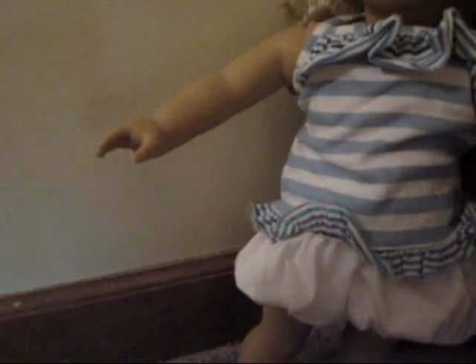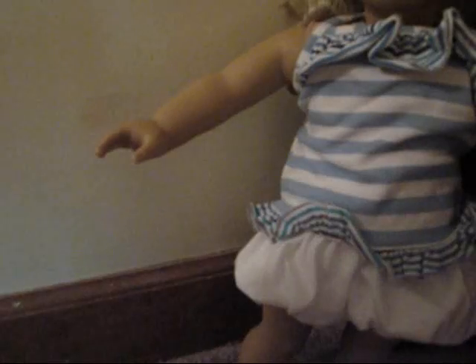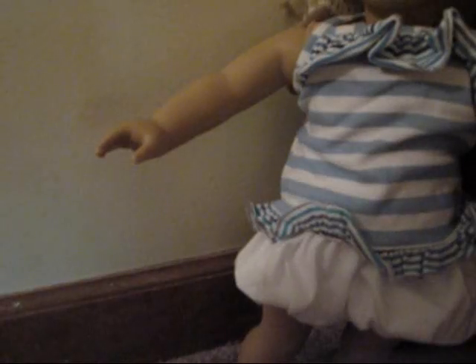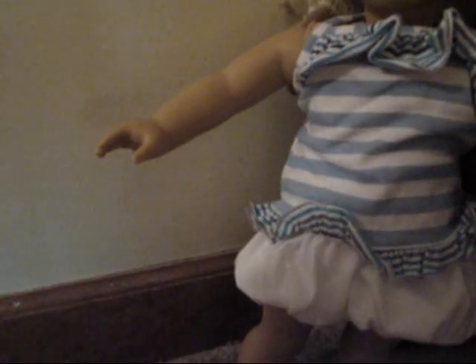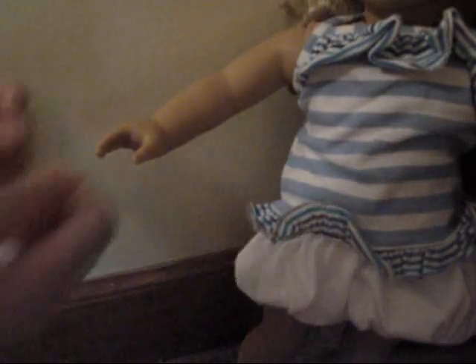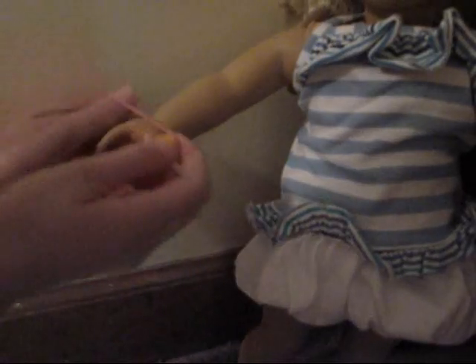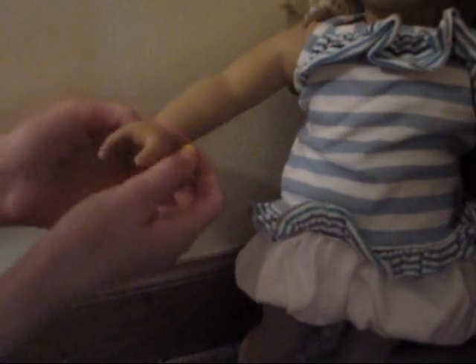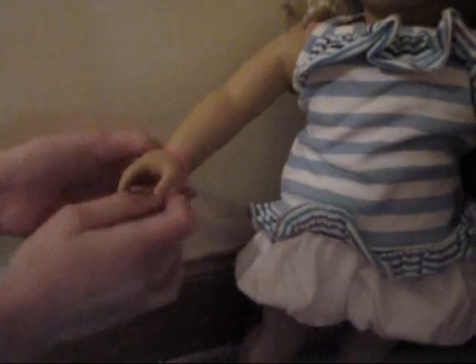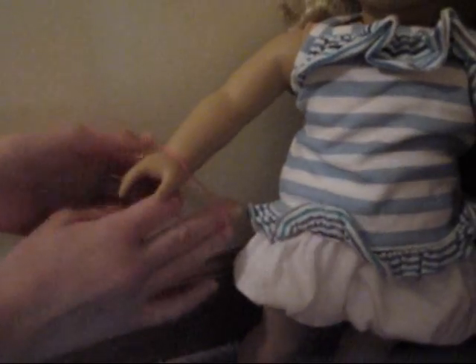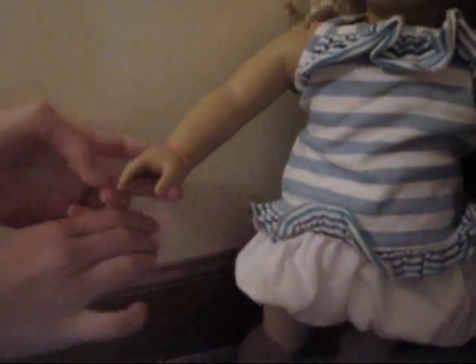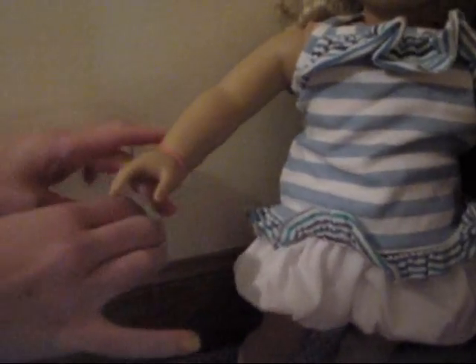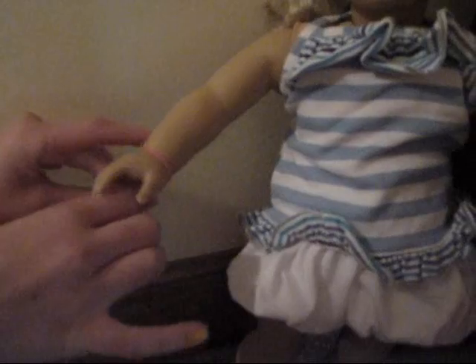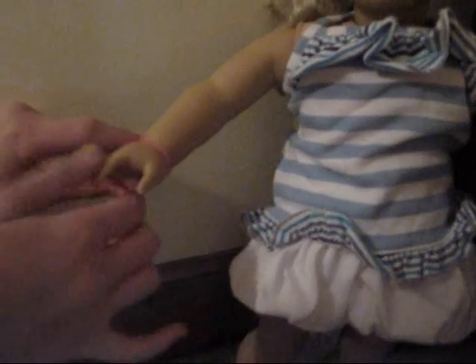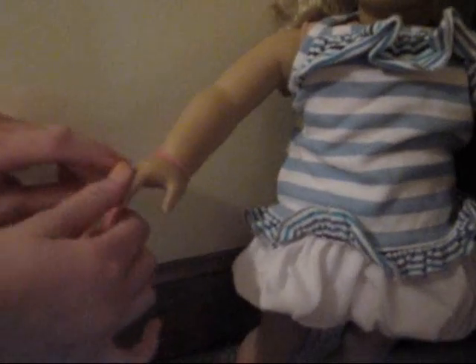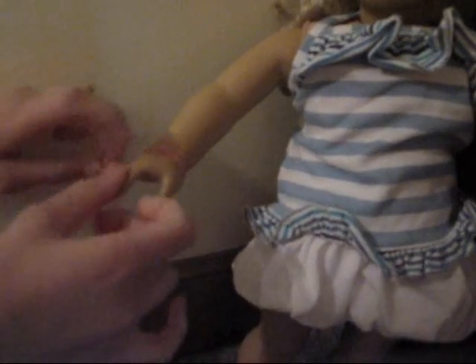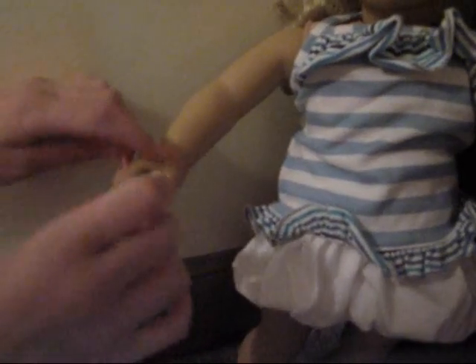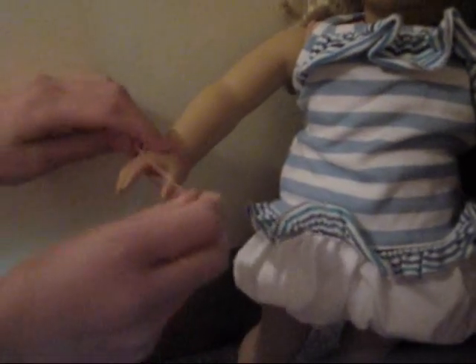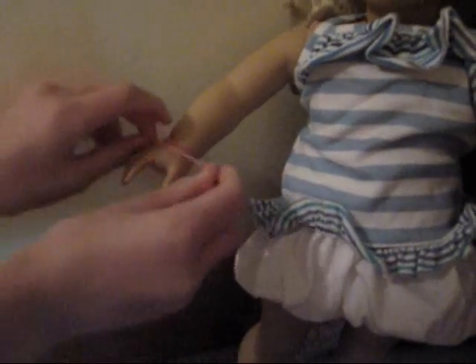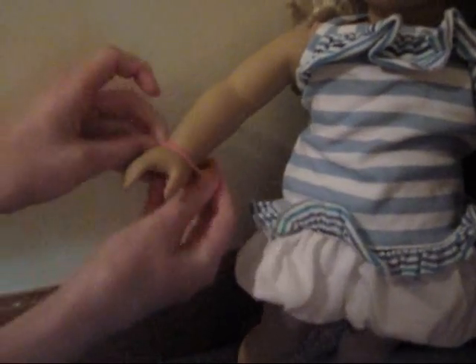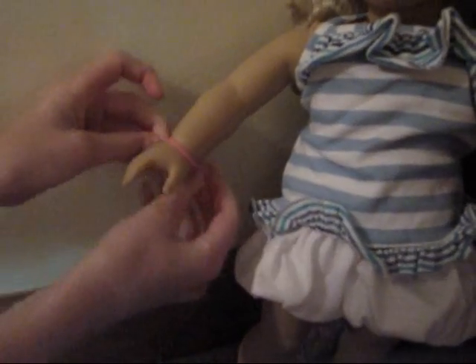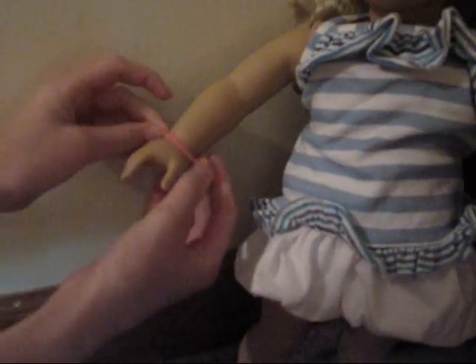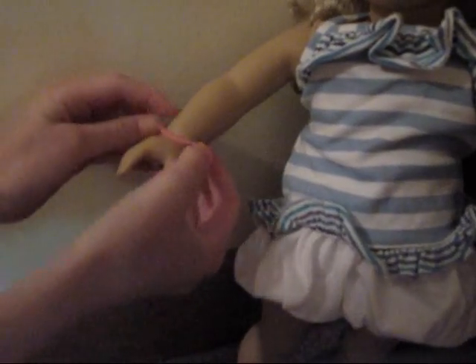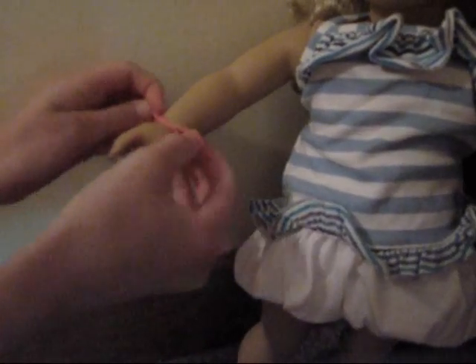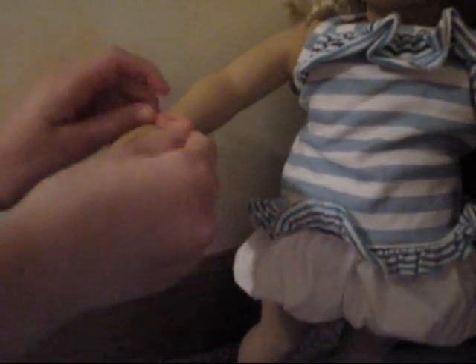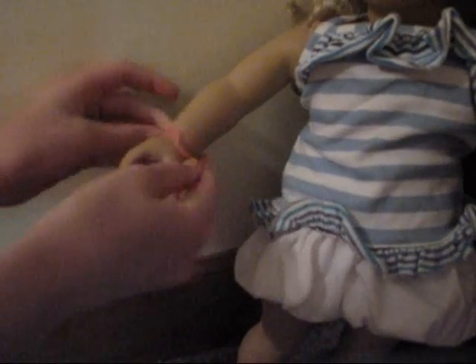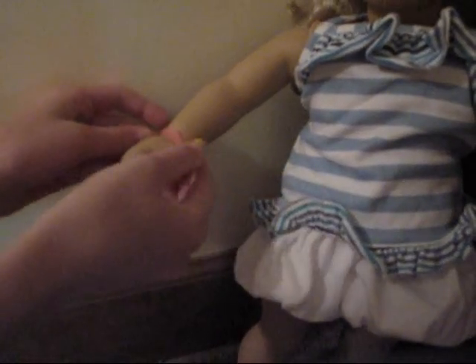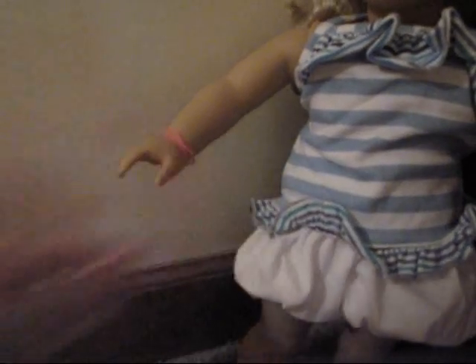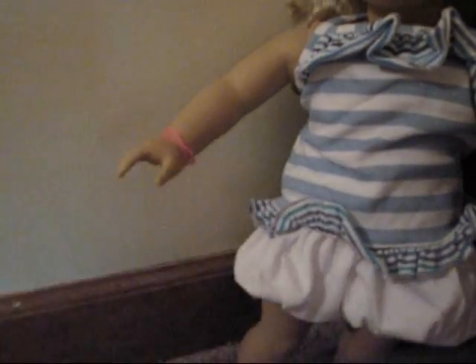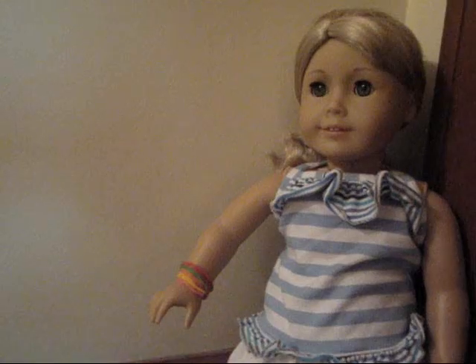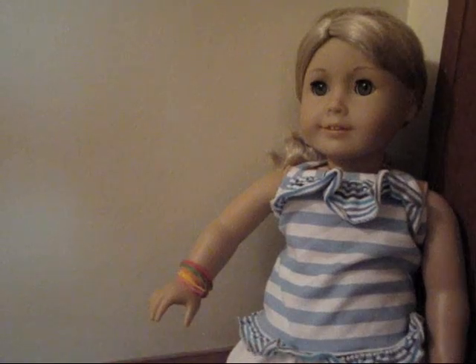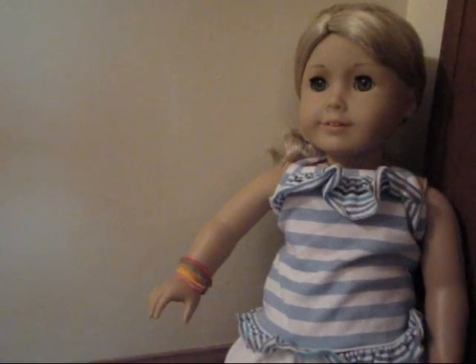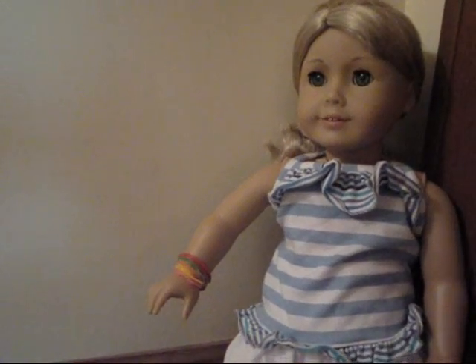So you're just going to take the silly band and wrap it around your doll's wrist two times, like this. And there you go, your doll has two silly bands on her wrist. Thanks for watching, bye!